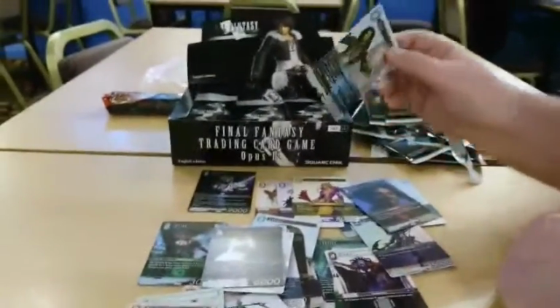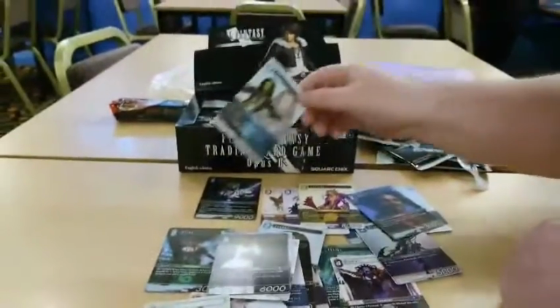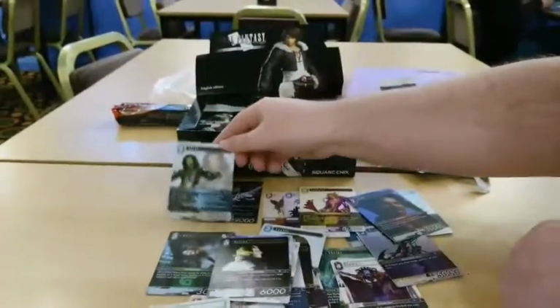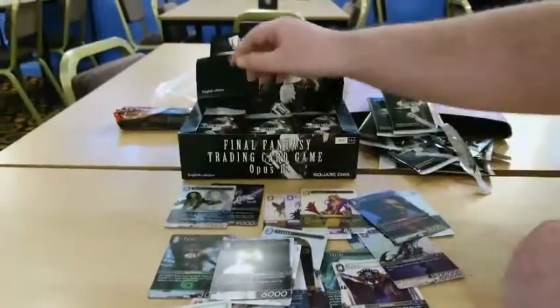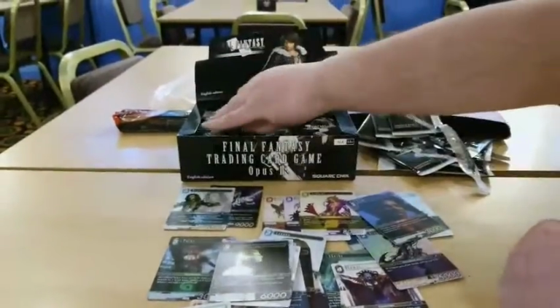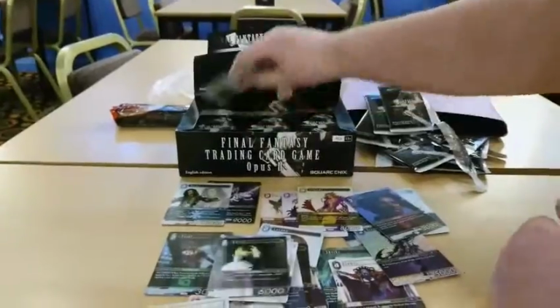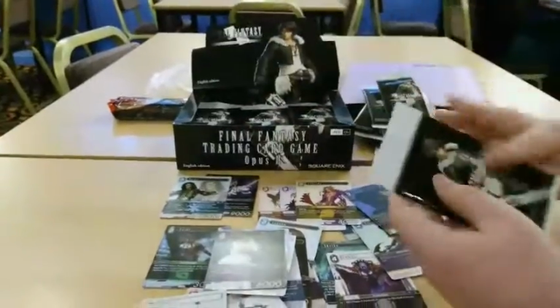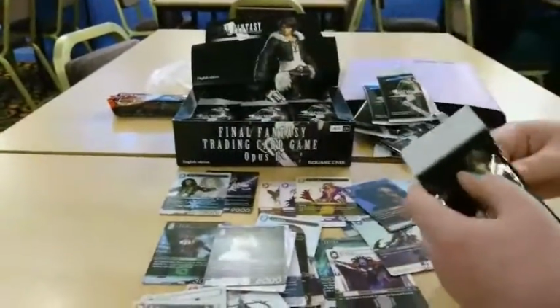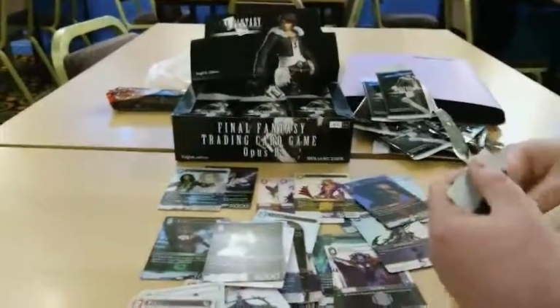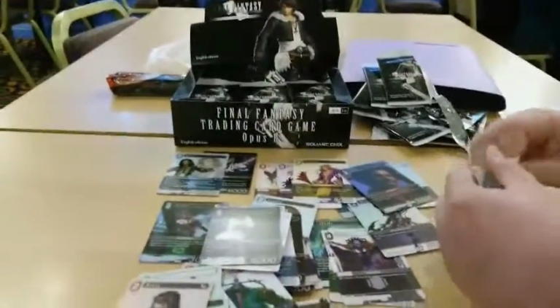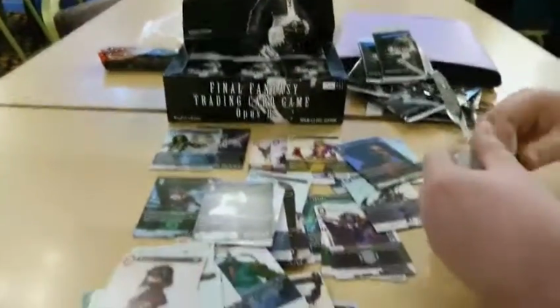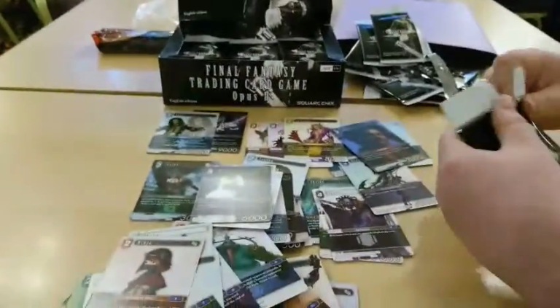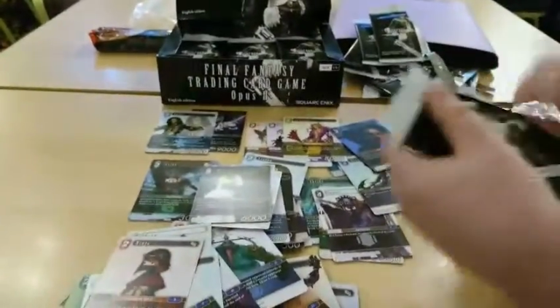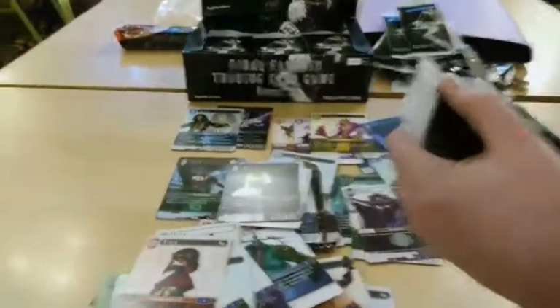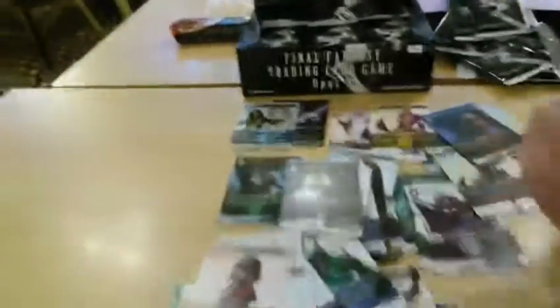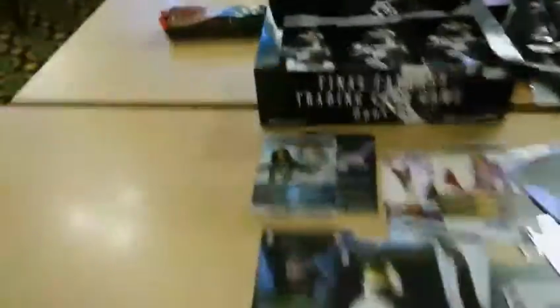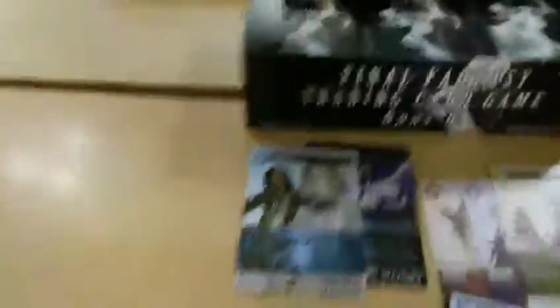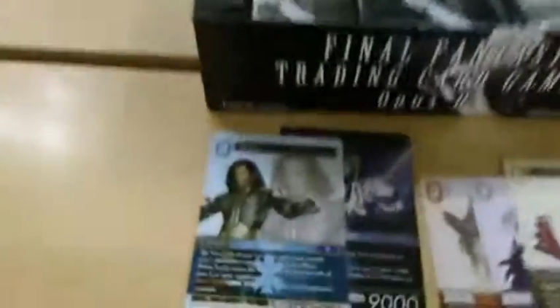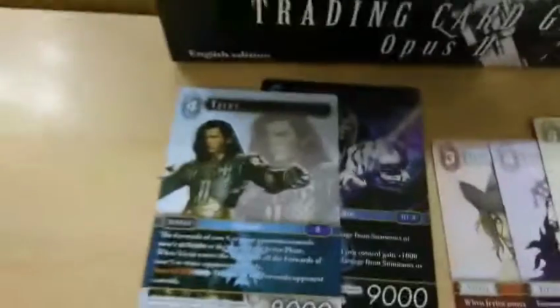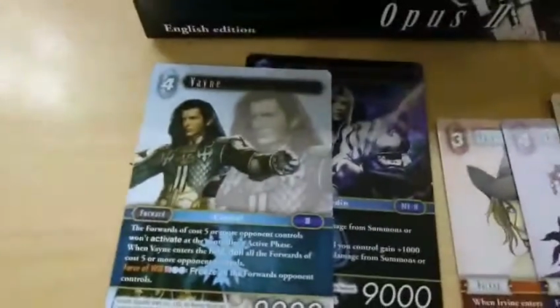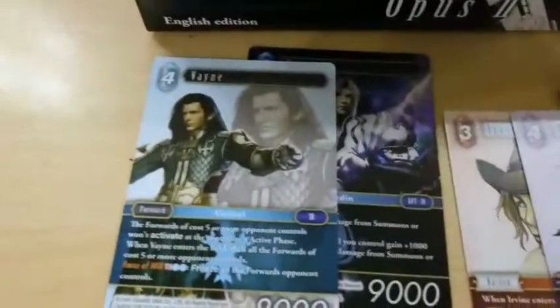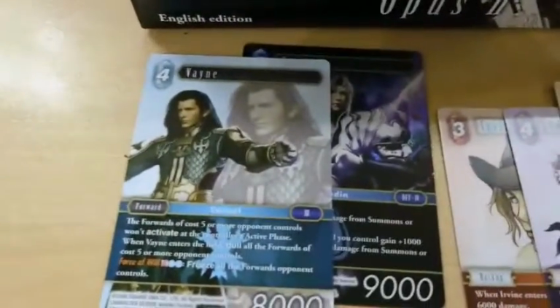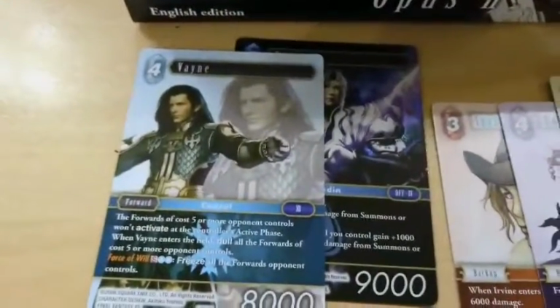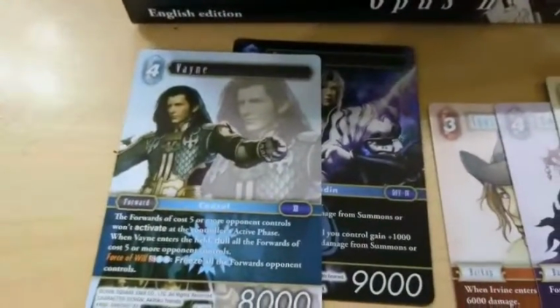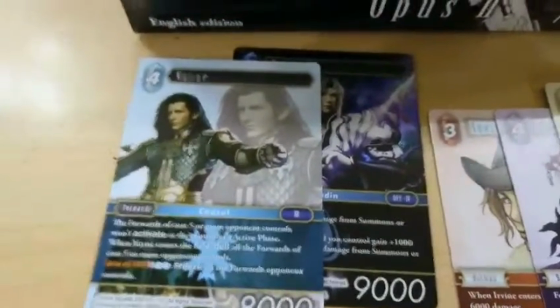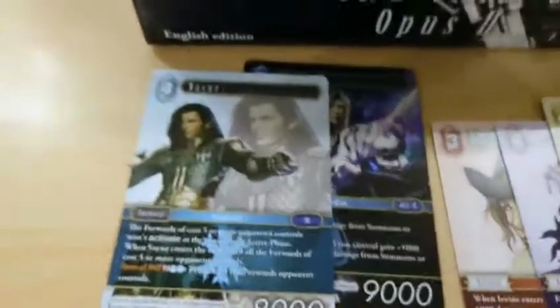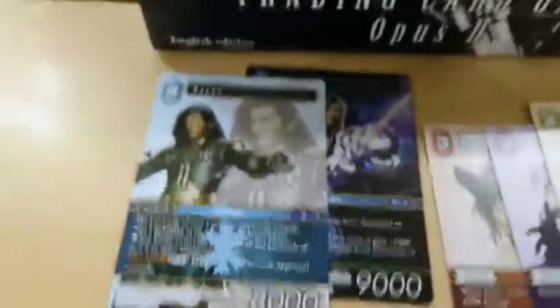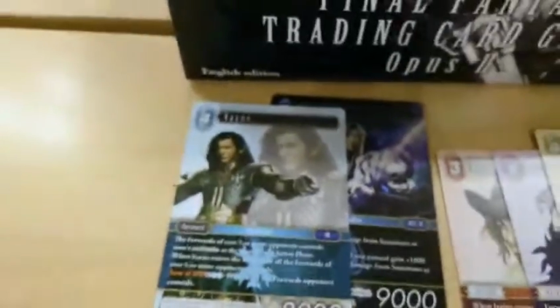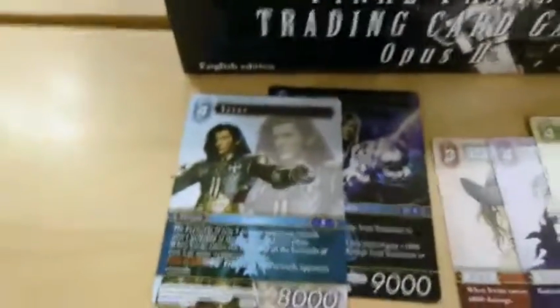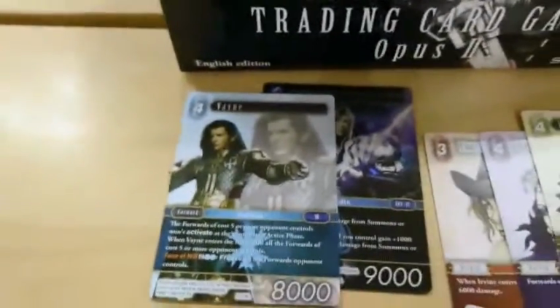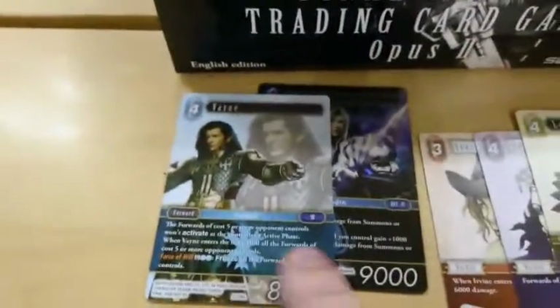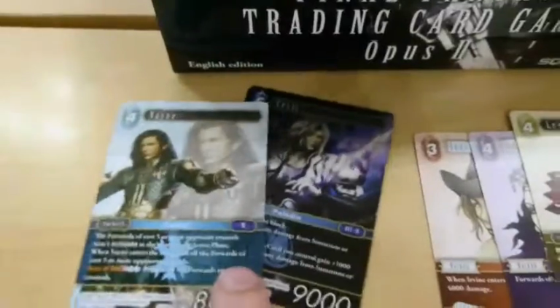It's not bad to have two, though. Go for a playset — his effect's really good, actually. The fact that he shuts down five costs is great. And then of course the new Cecil's just ridiculous as well, isn't he?